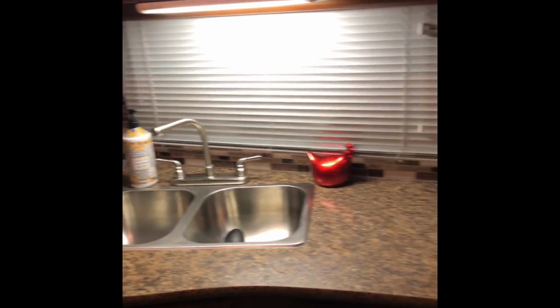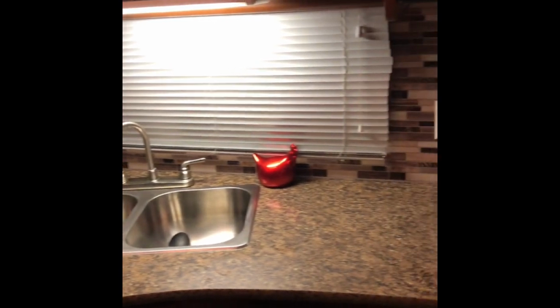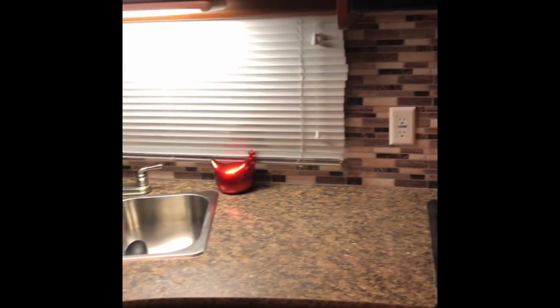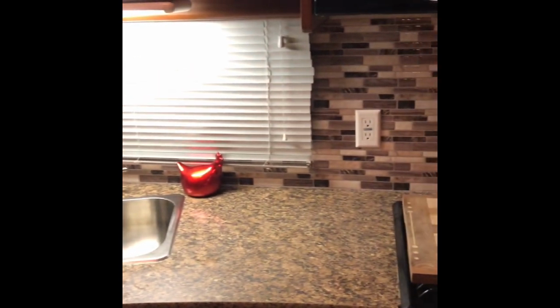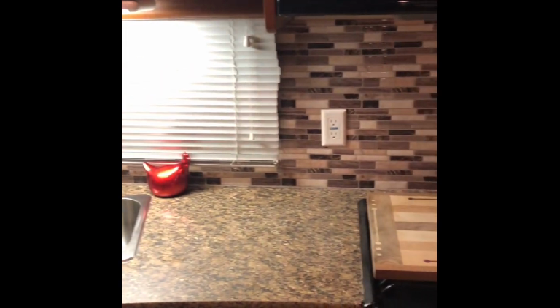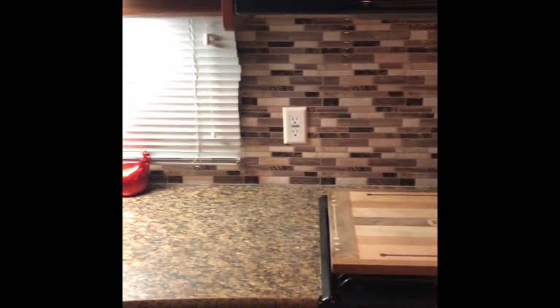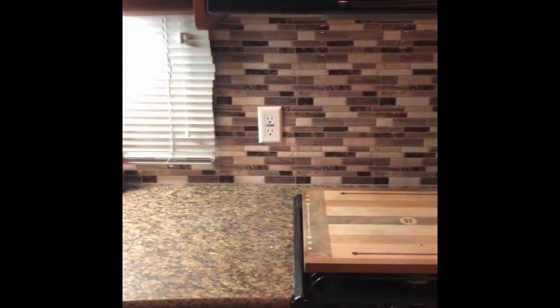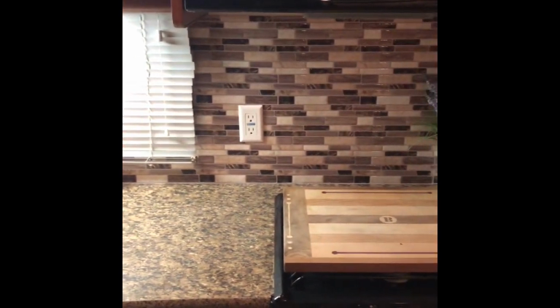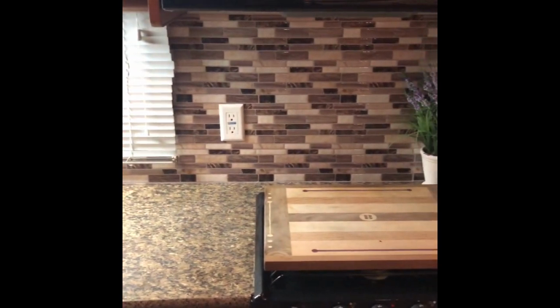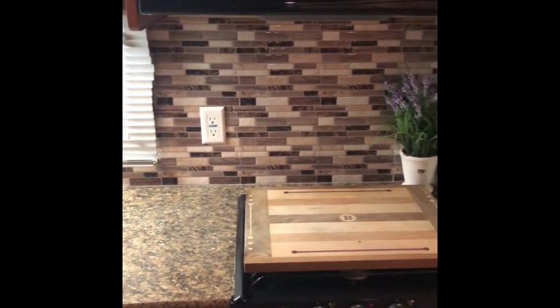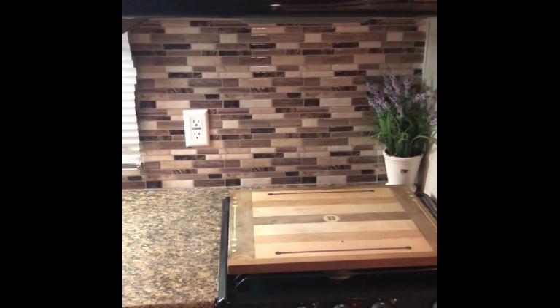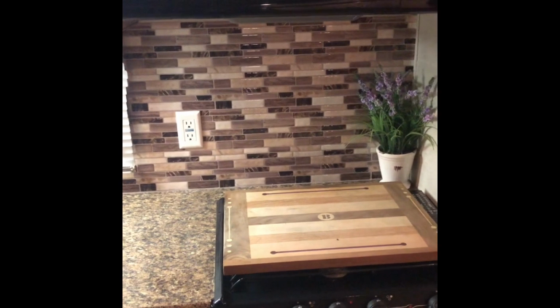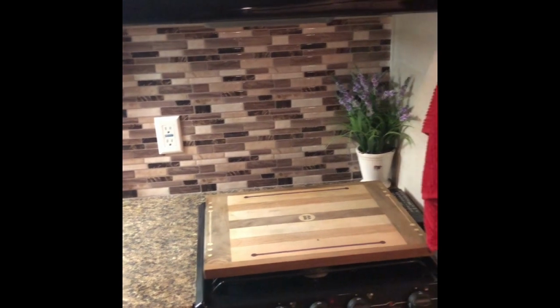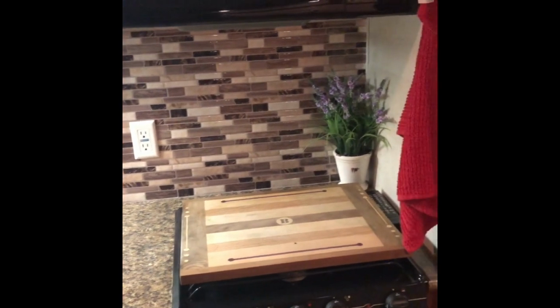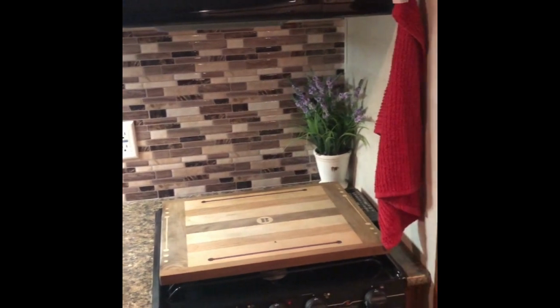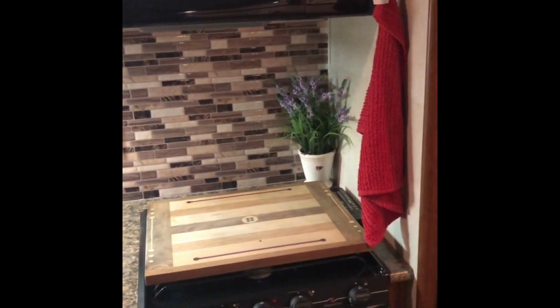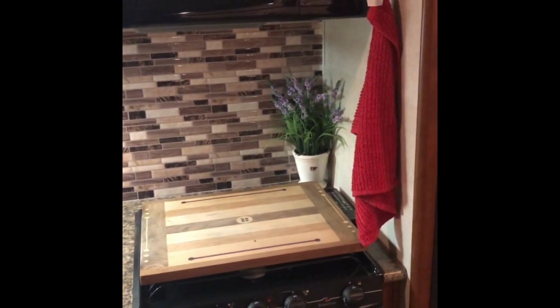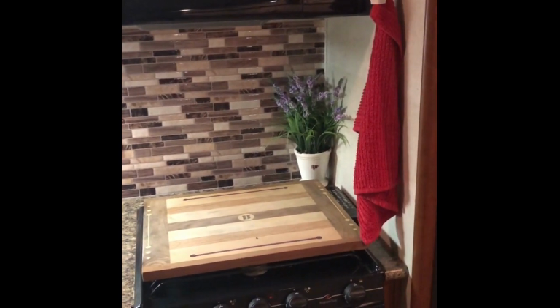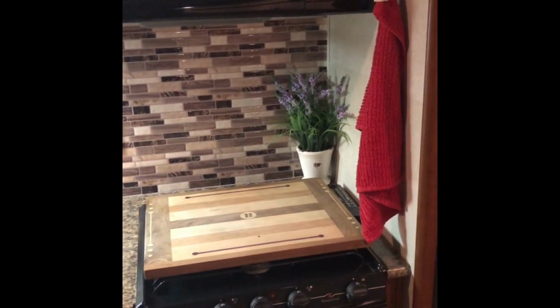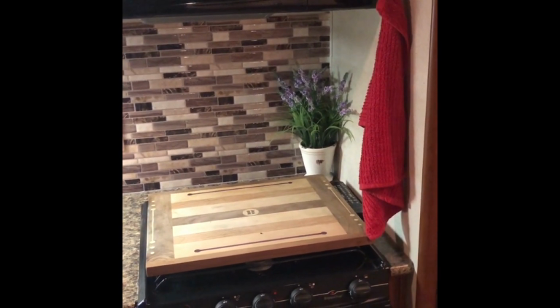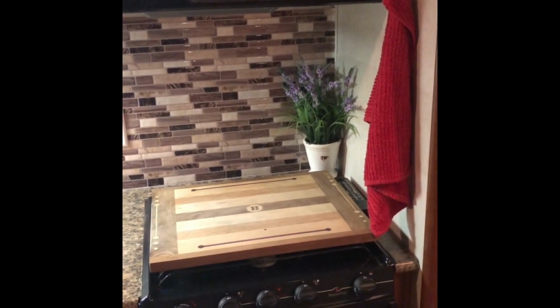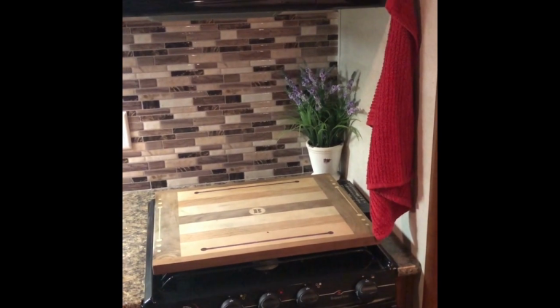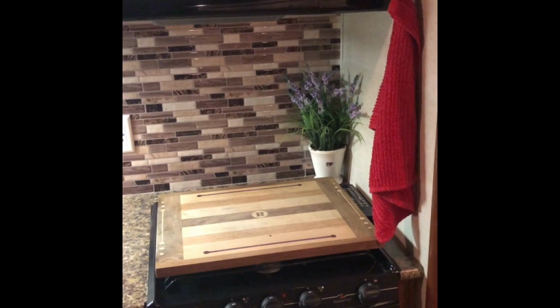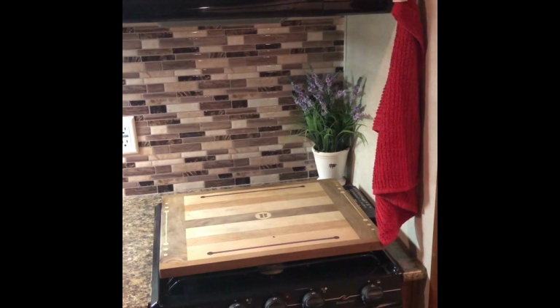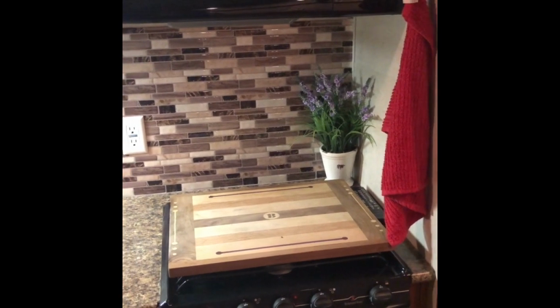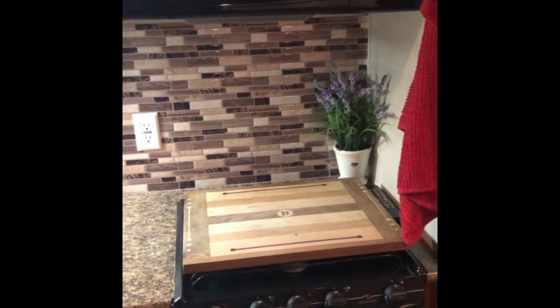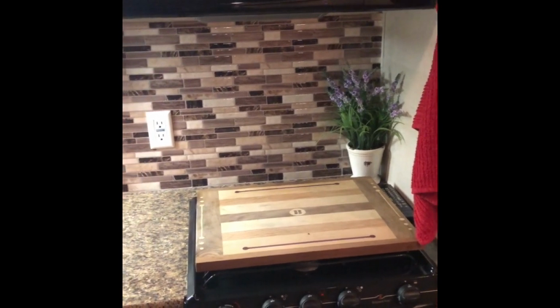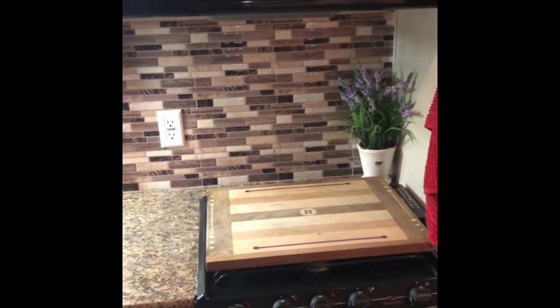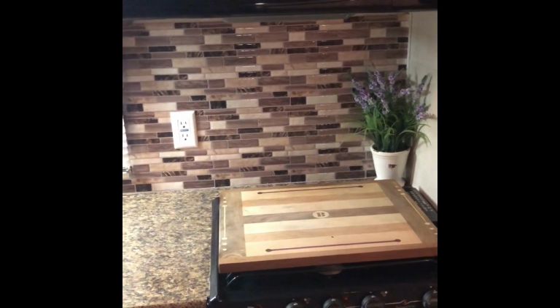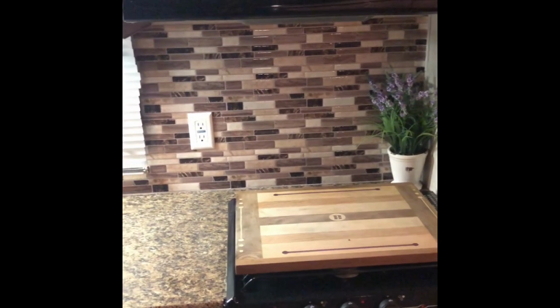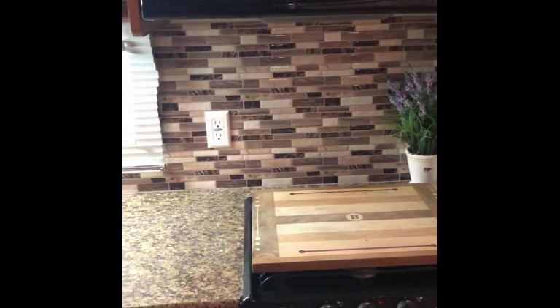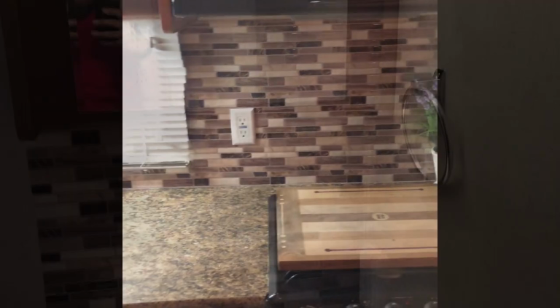We also added this backsplash to the bathroom — no more dated wallpaper. It has a really nice clean look and it's easy to clean. Thanks — please subscribe!